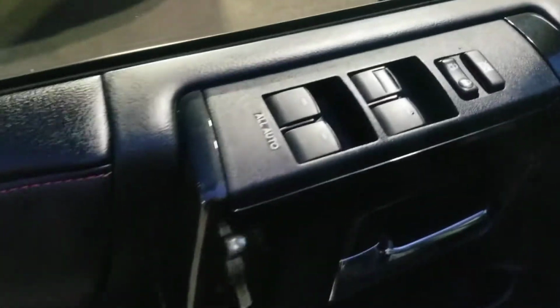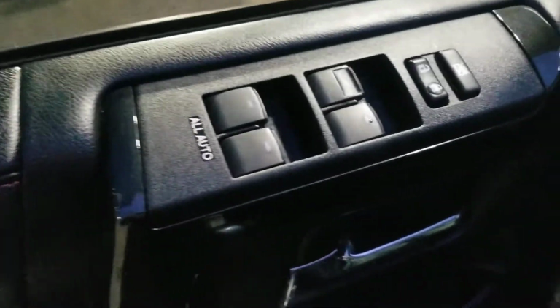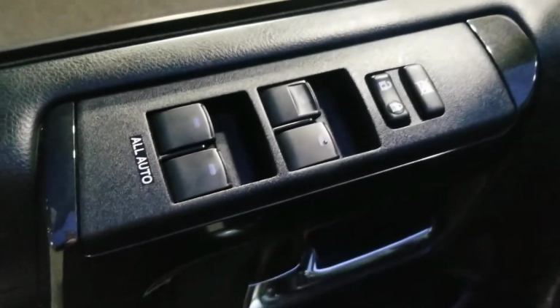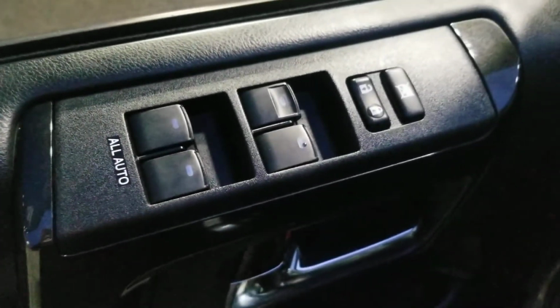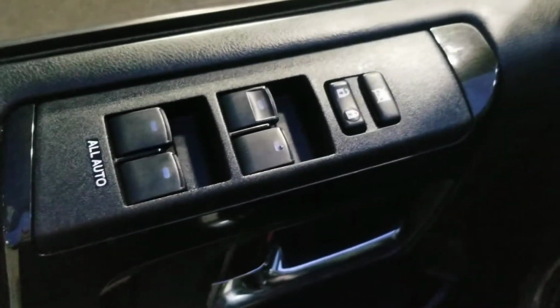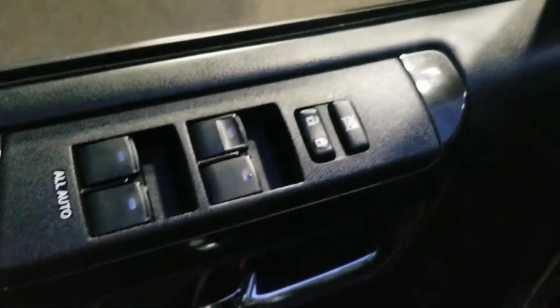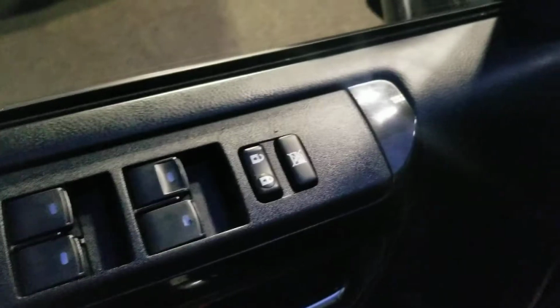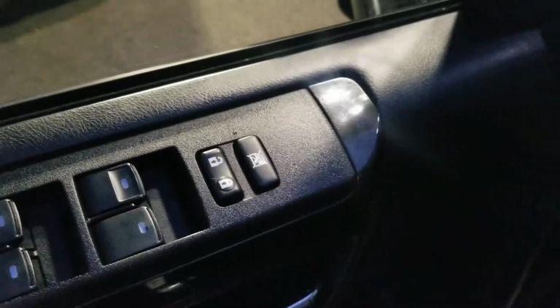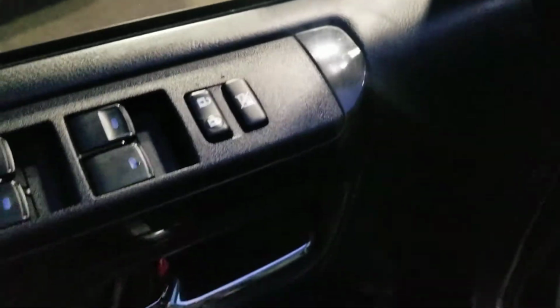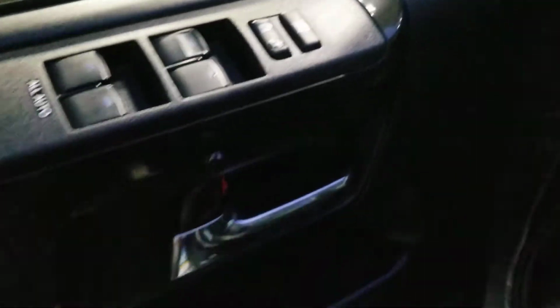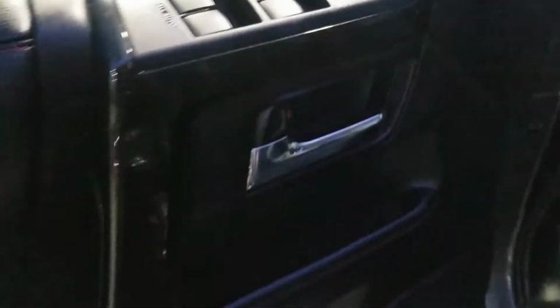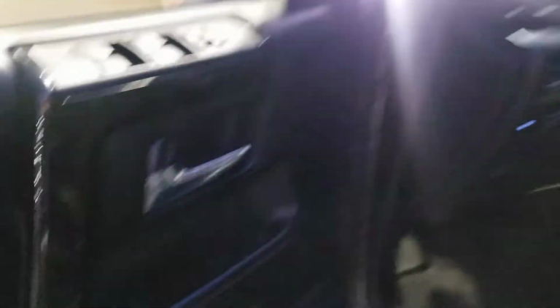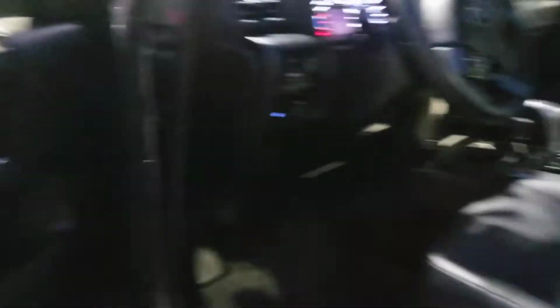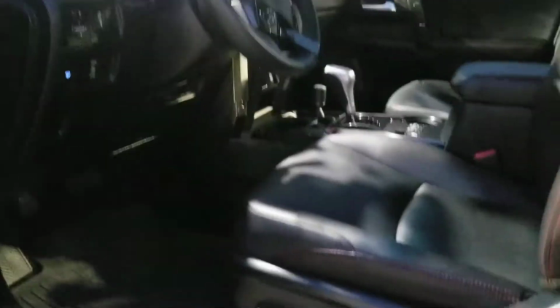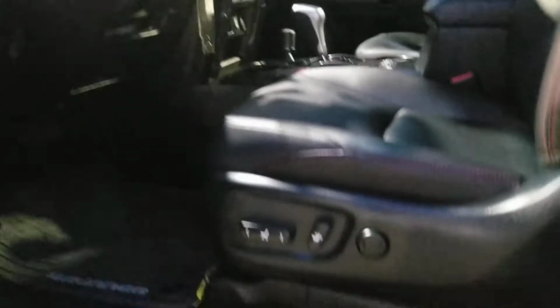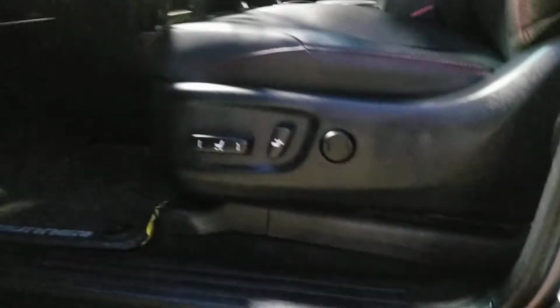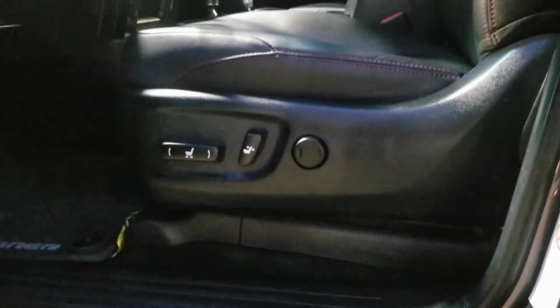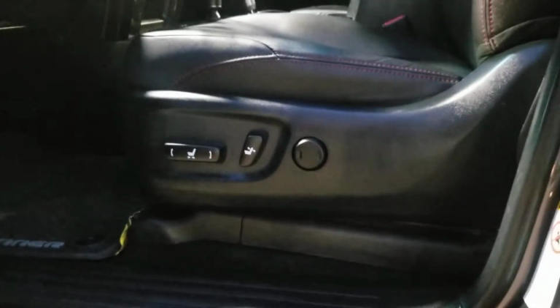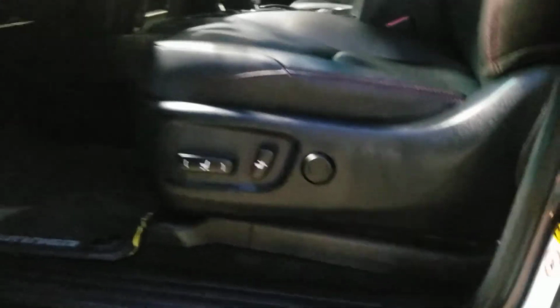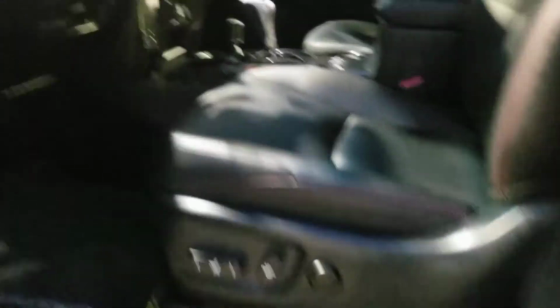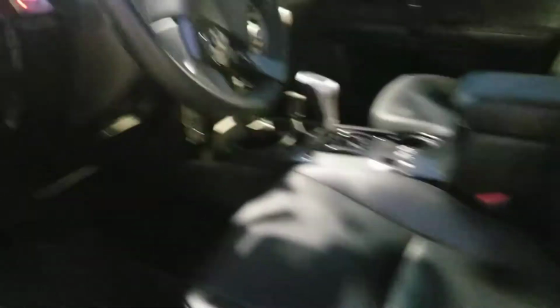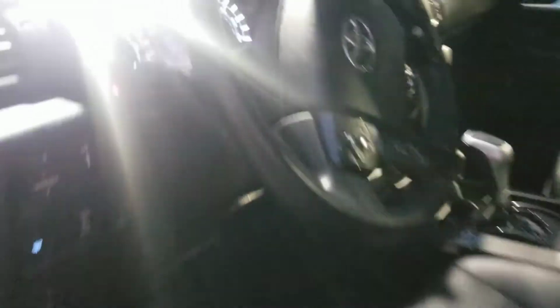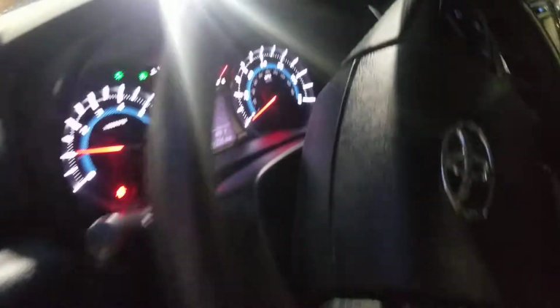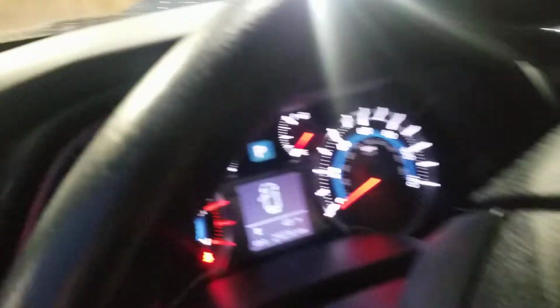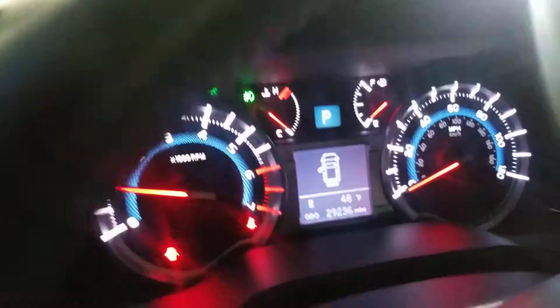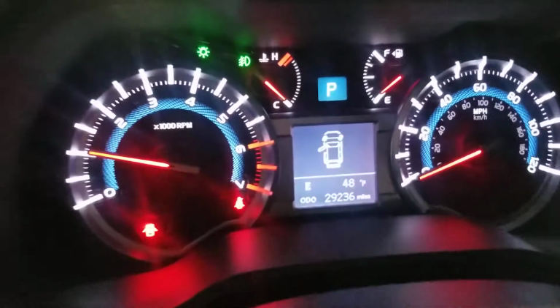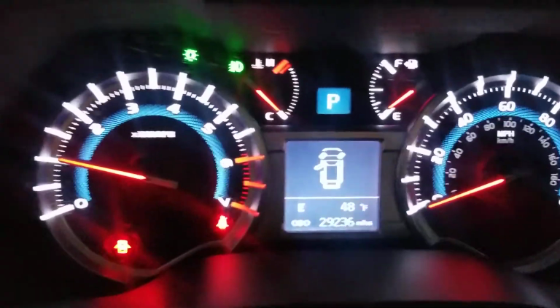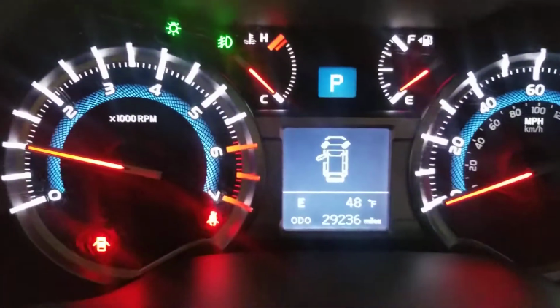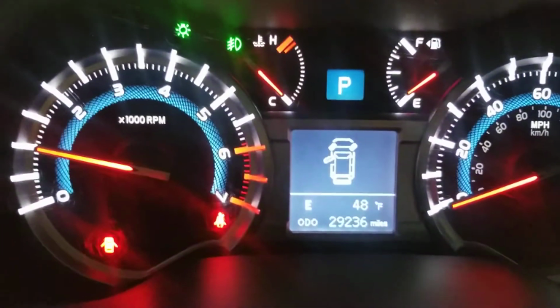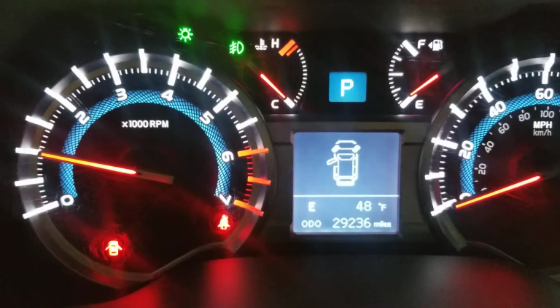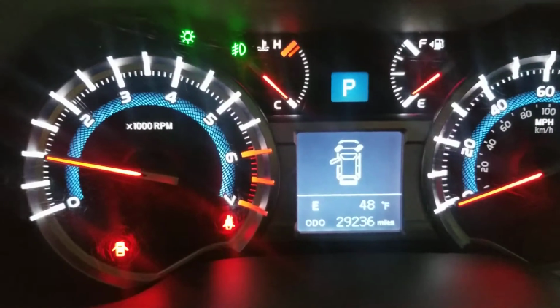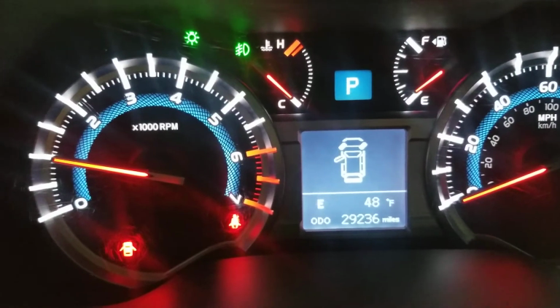Coming on up into the inside here — take a look, nice and clean. The most nicked-up areas on the door here are very clean, no signs of scratches or nicks, very good shape. Power driver's seat with lumbar support, and one of the reasons why you're probably looking at this one — that beautiful low mileage at twenty-nine thousand.